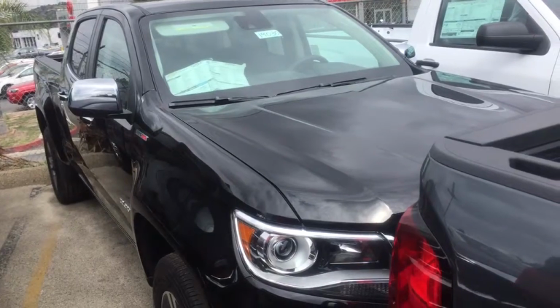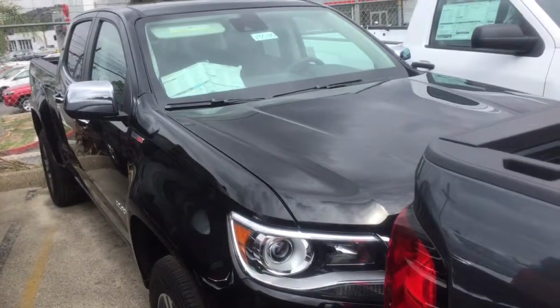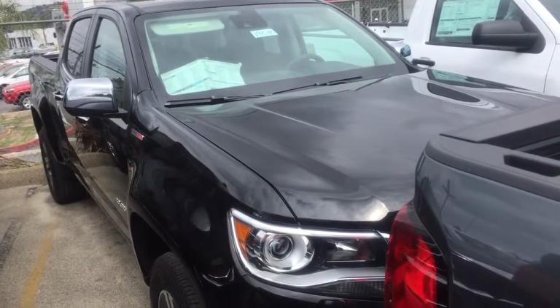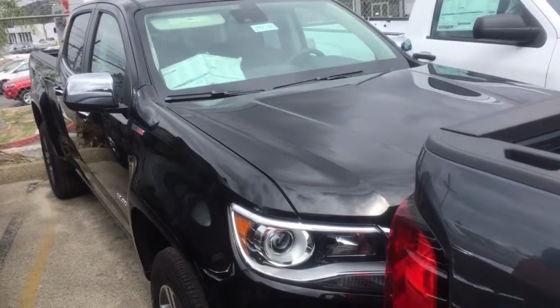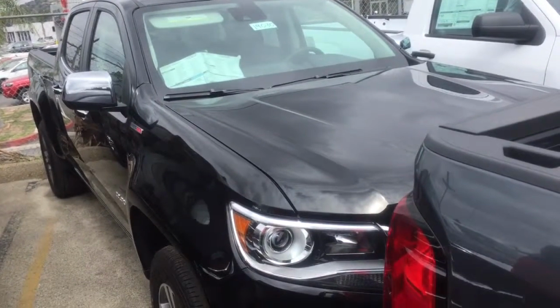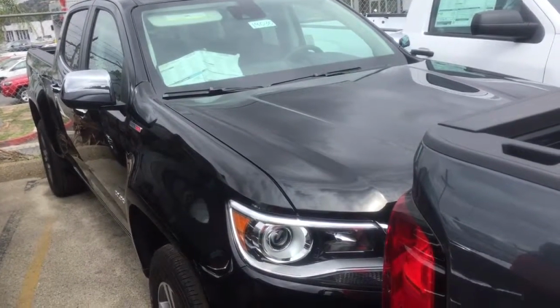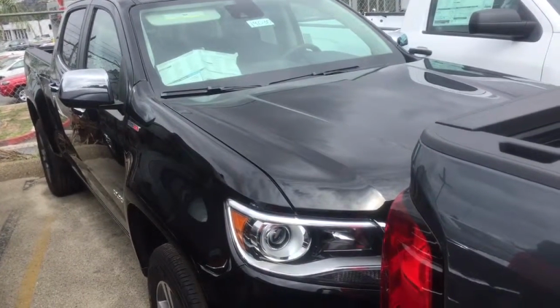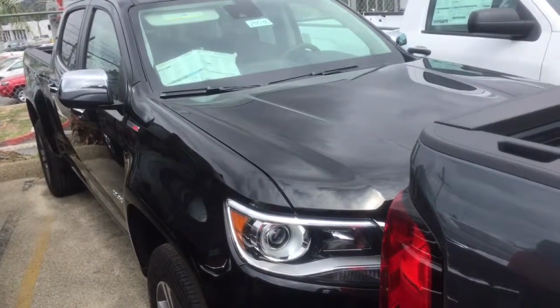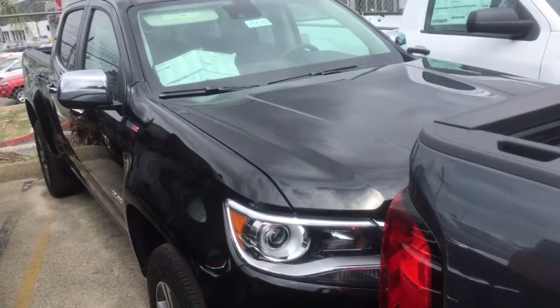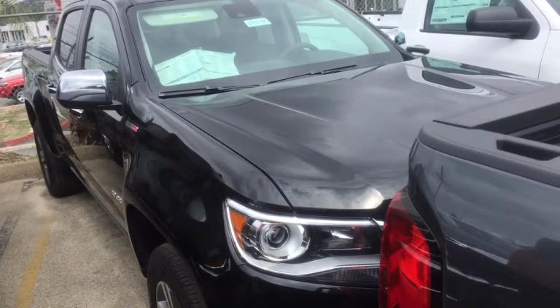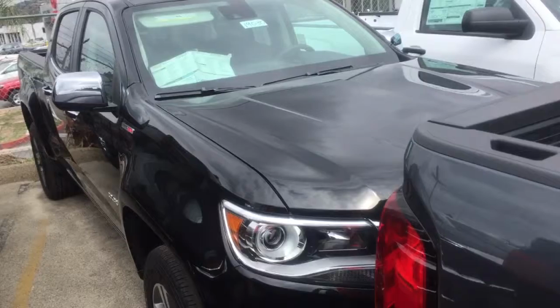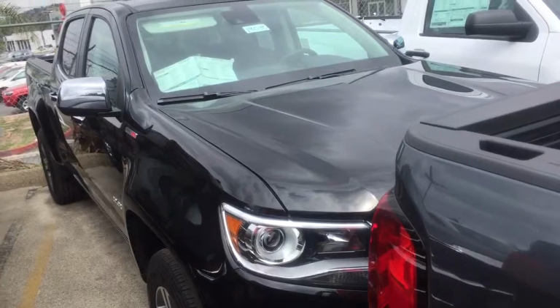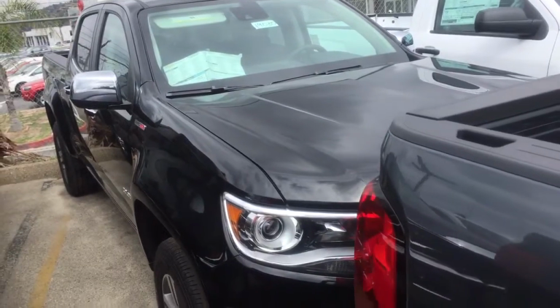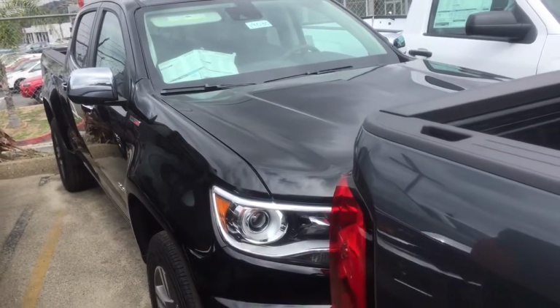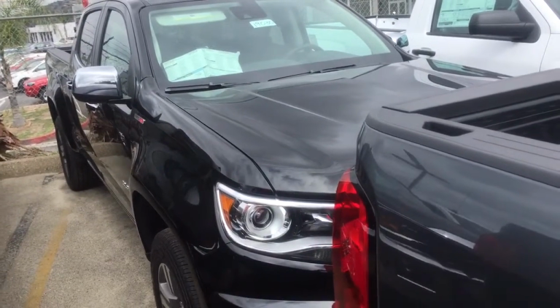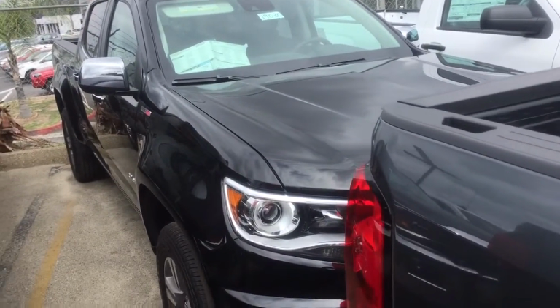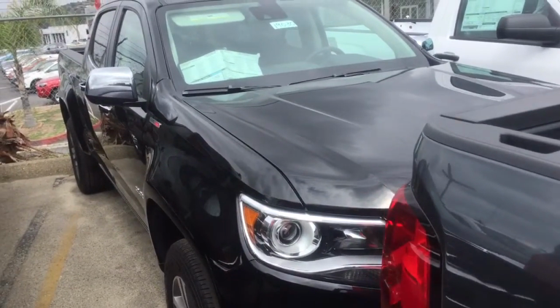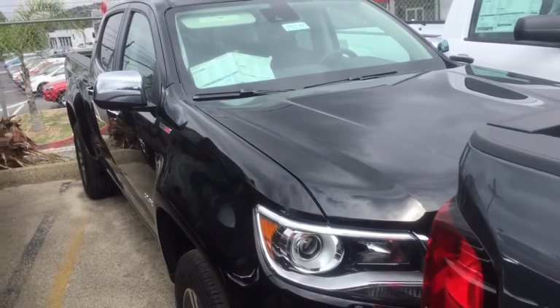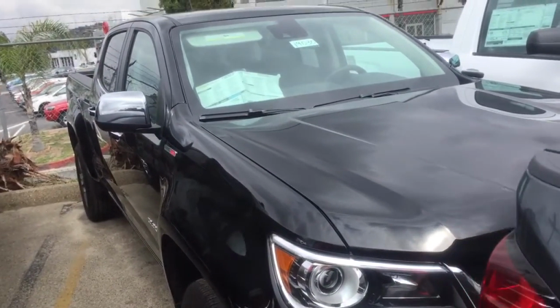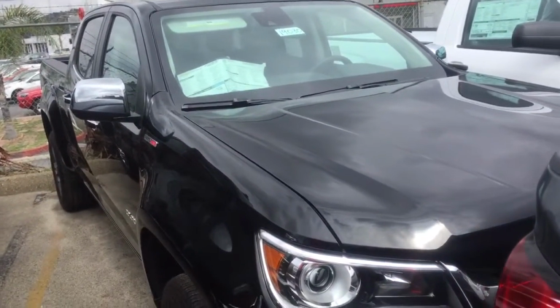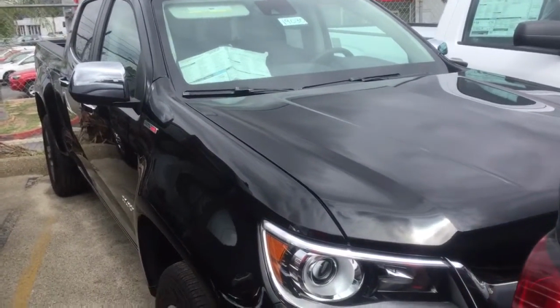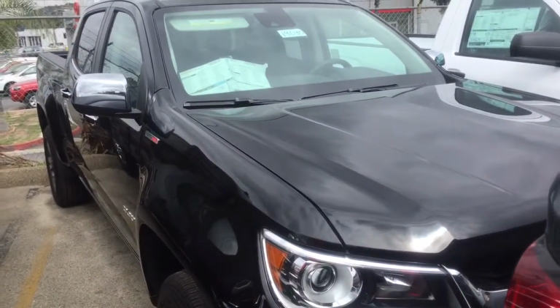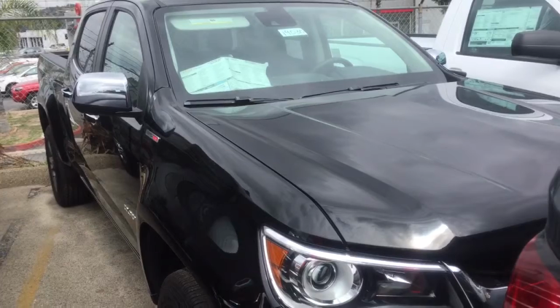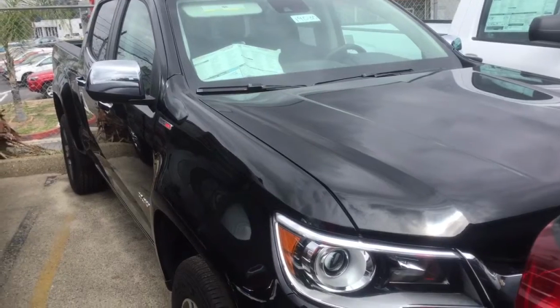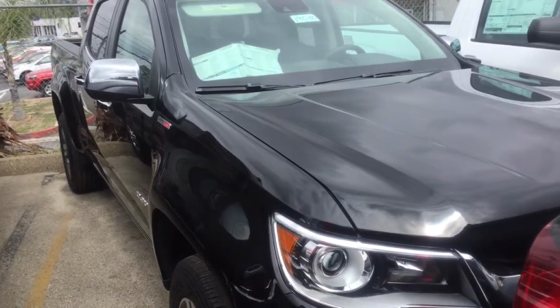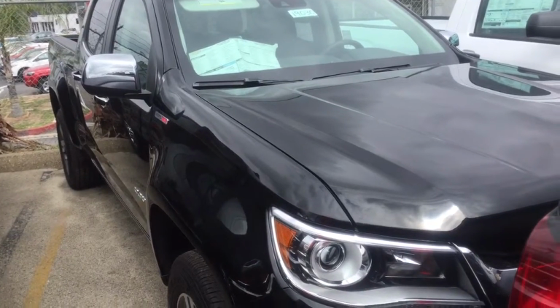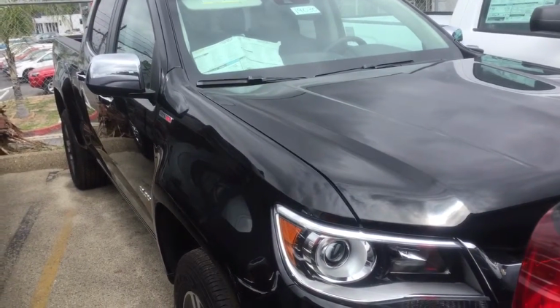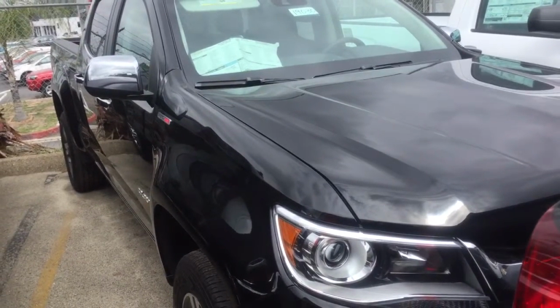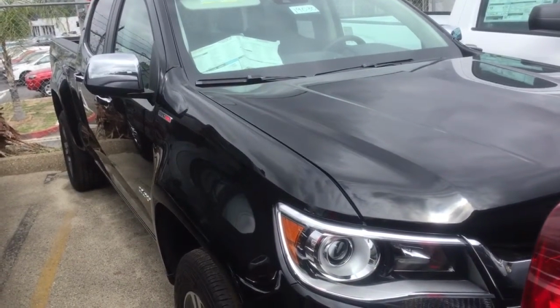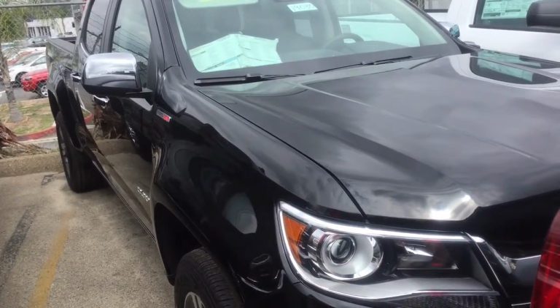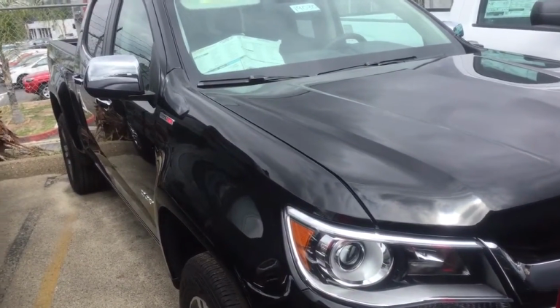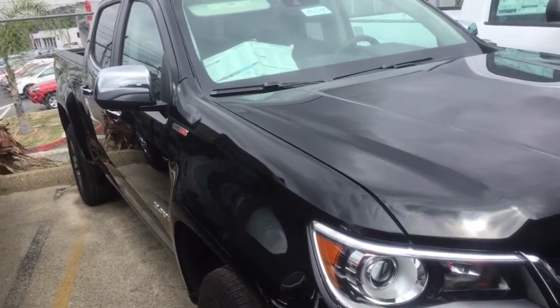Hi, good morning. This video is for Ken. My name is Marlene and I am sending you this video from Glendora Chevrolet. This video is of the 2016 Colorado Diesel that we currently have here on our lot.